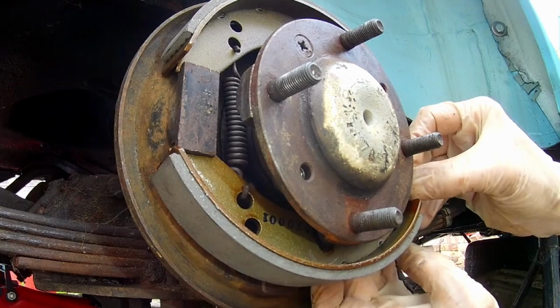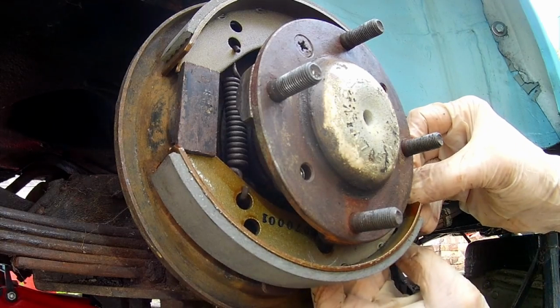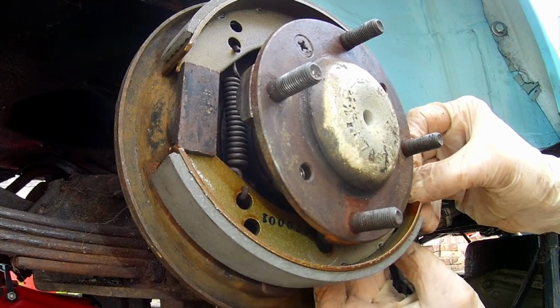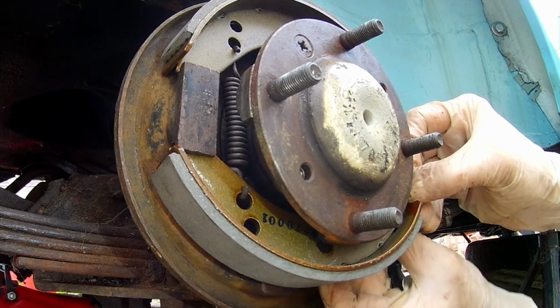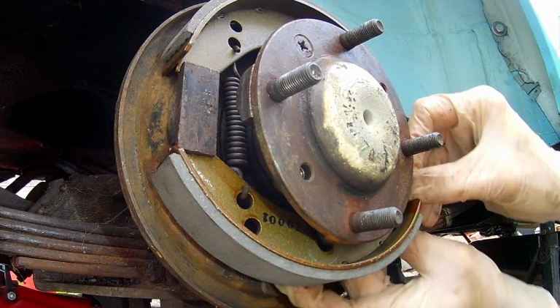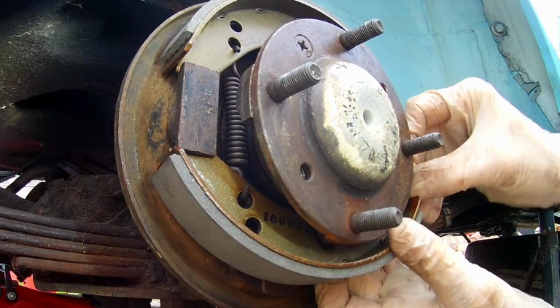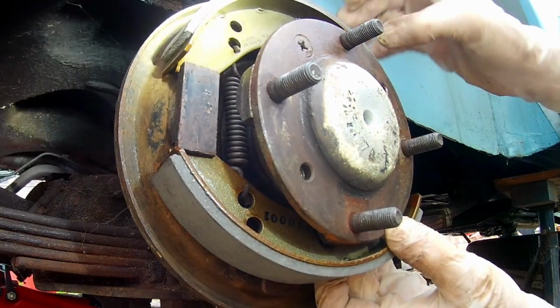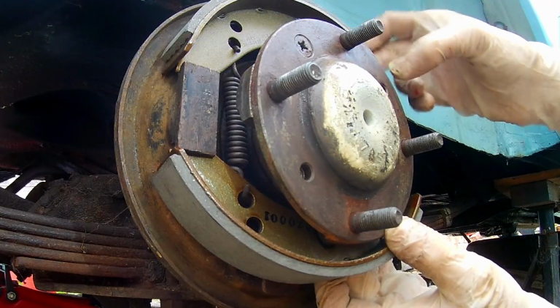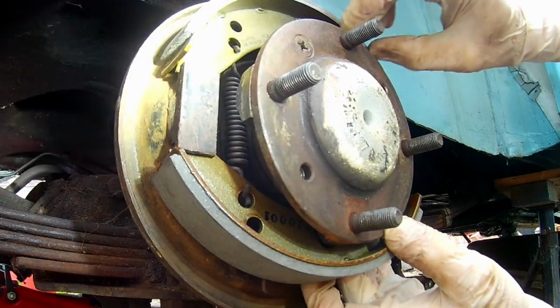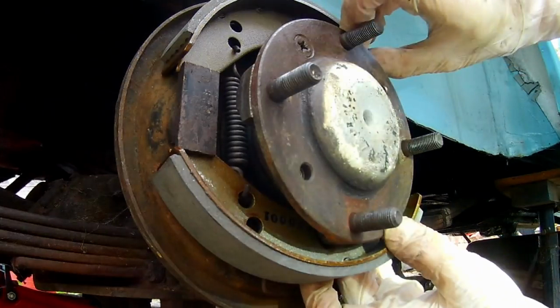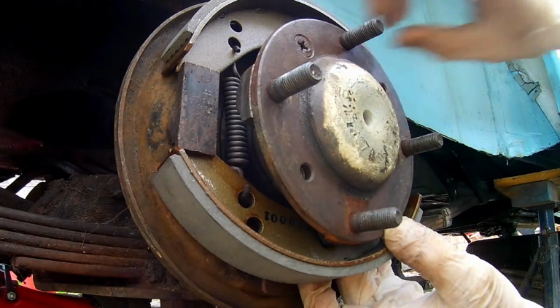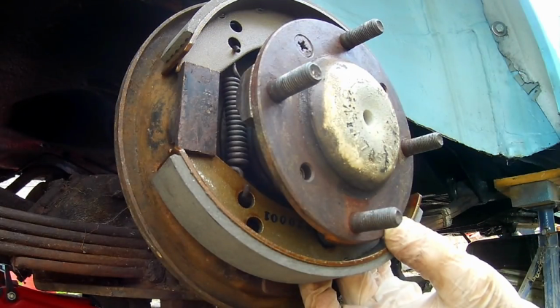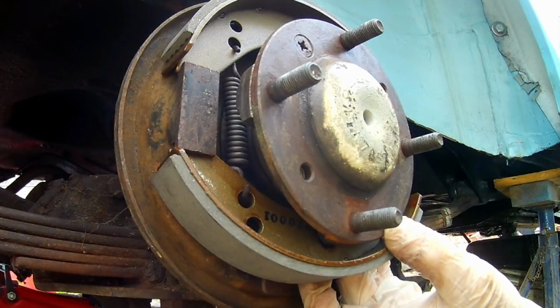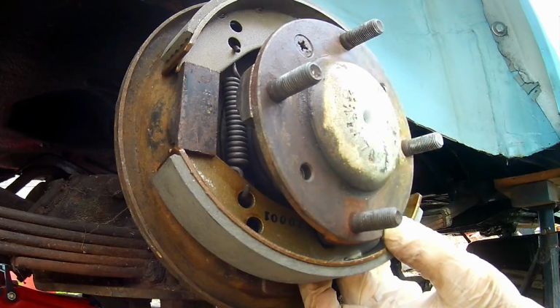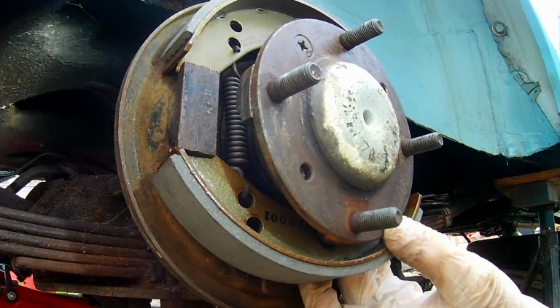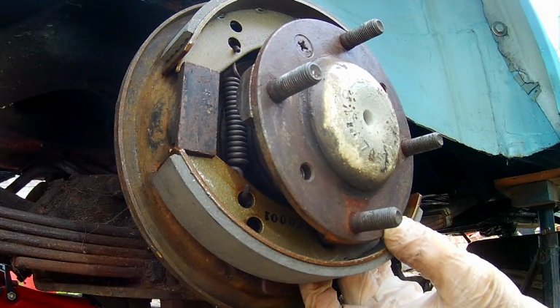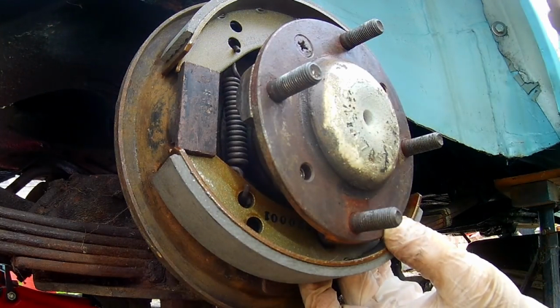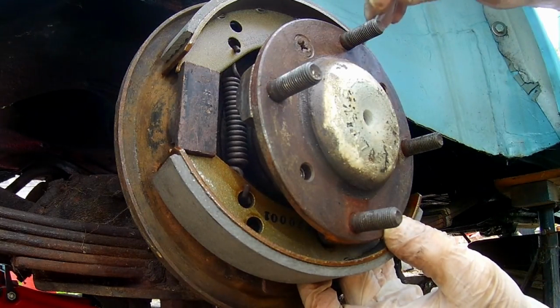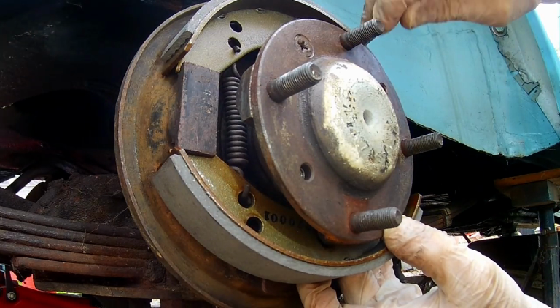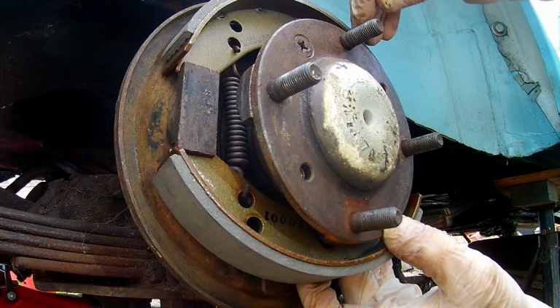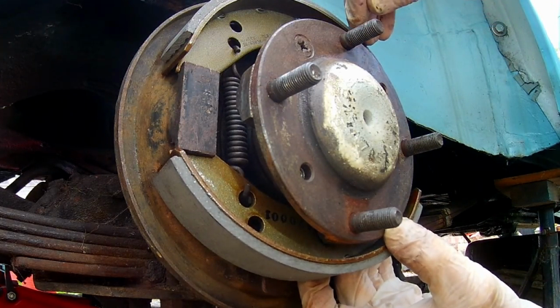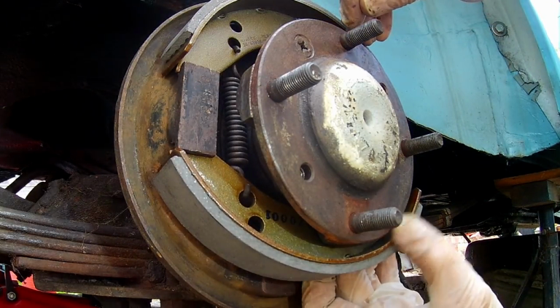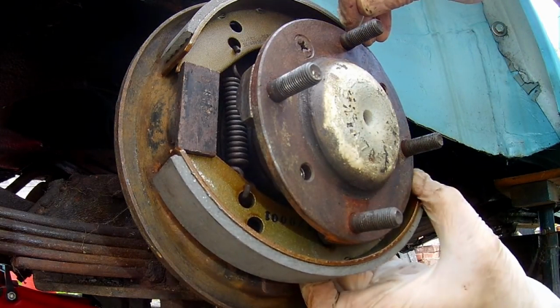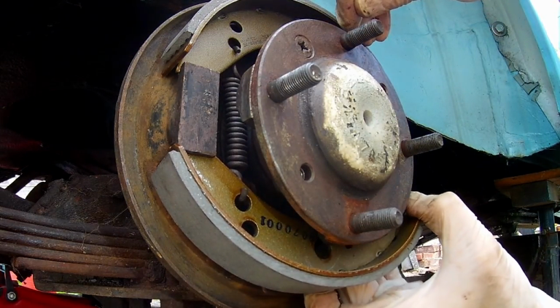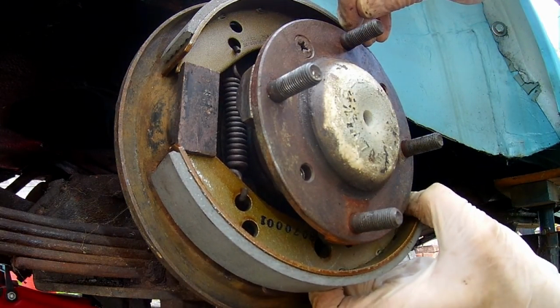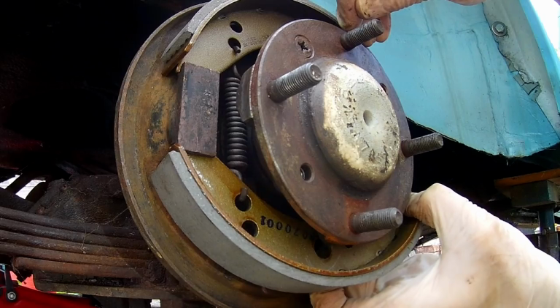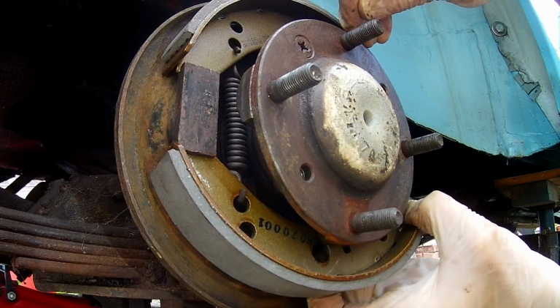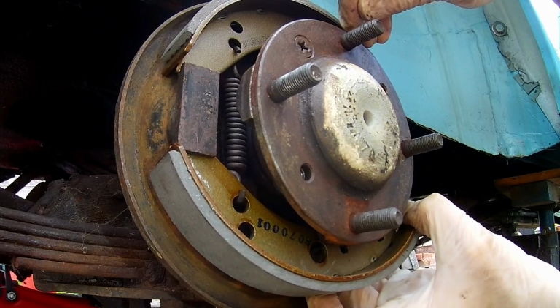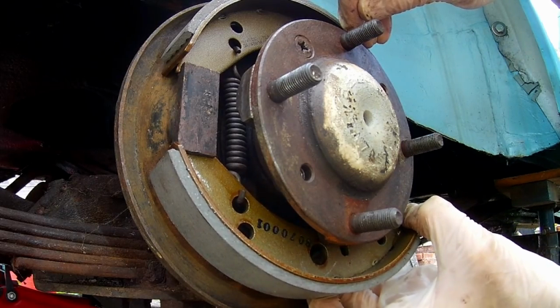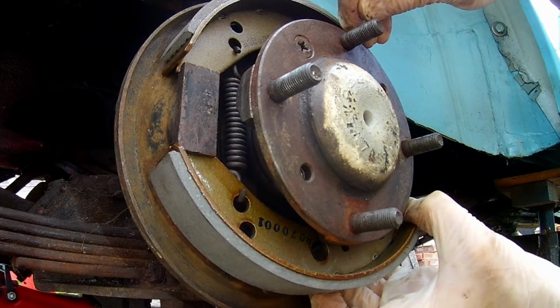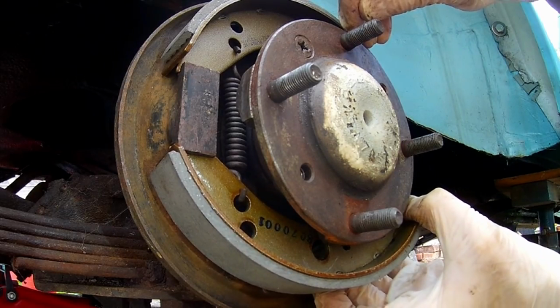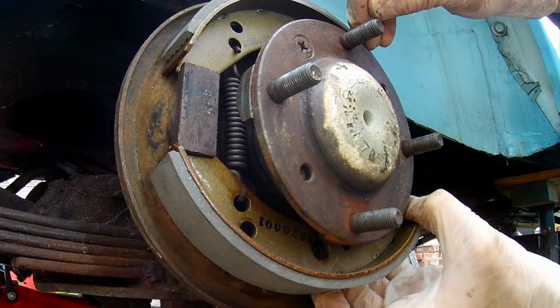Let's try and get some tension on the spring. It doesn't tend to fall out too much — let's just make sure that's put back in.